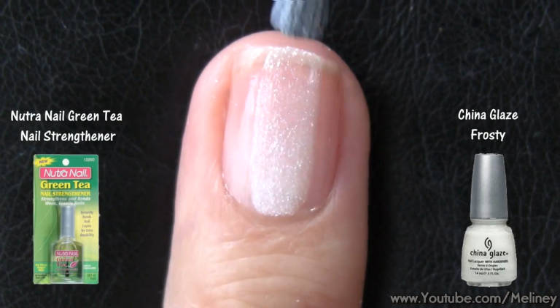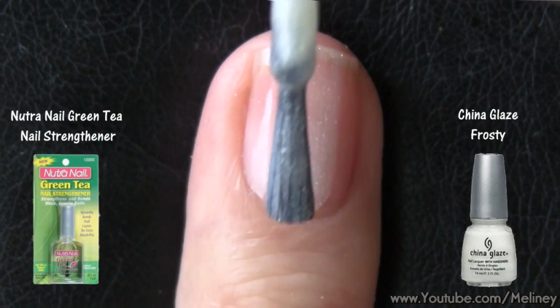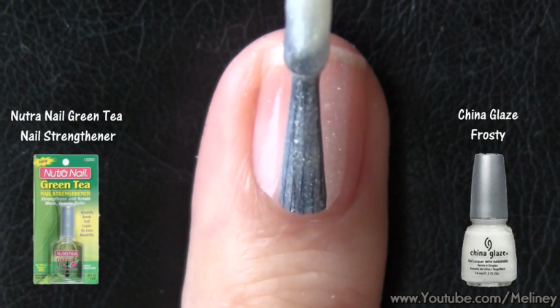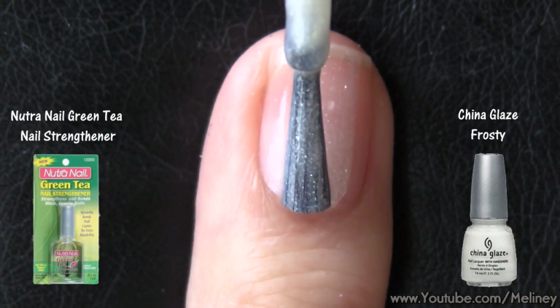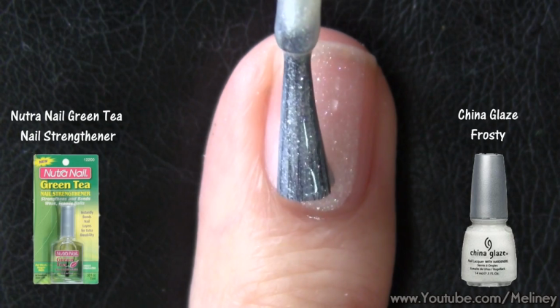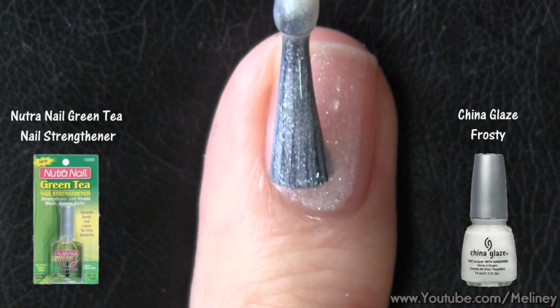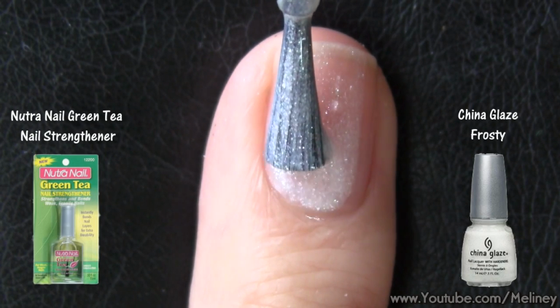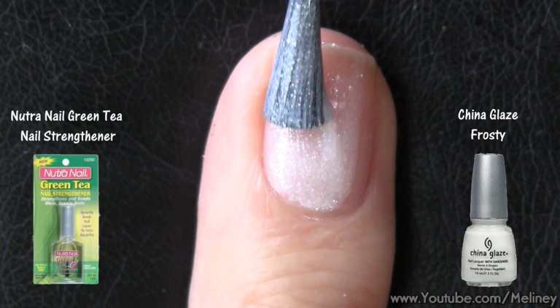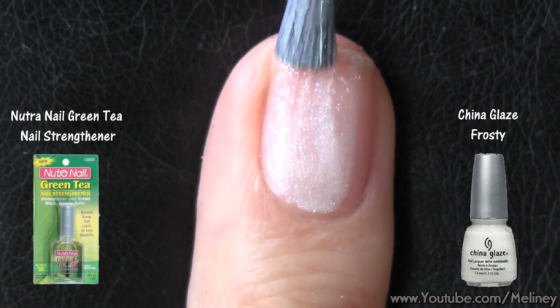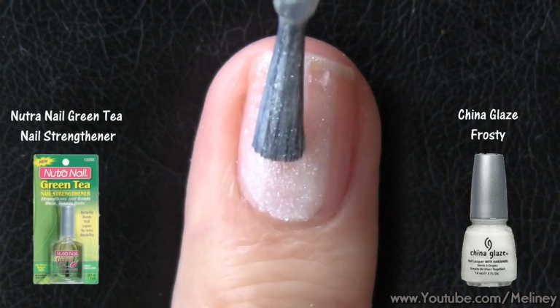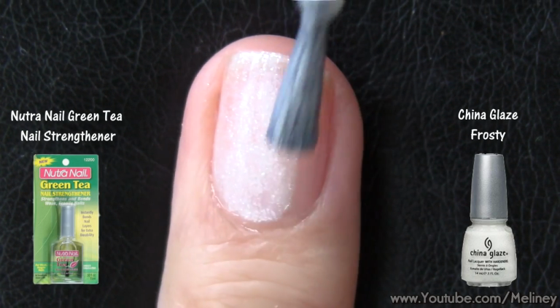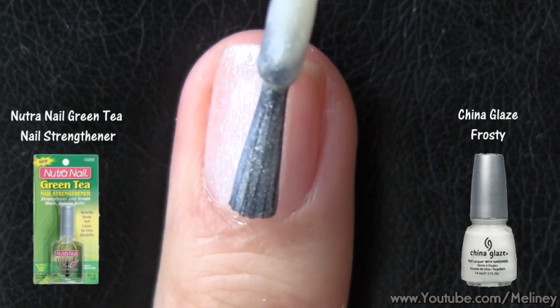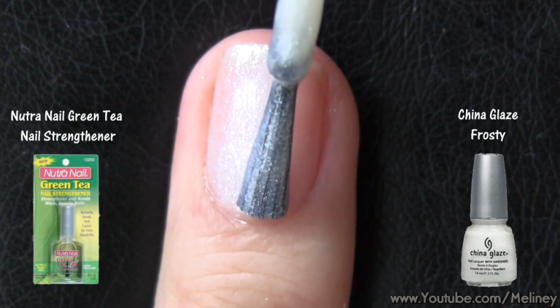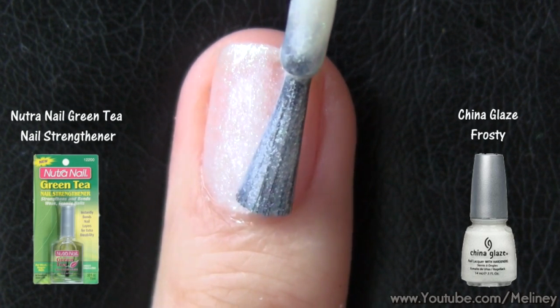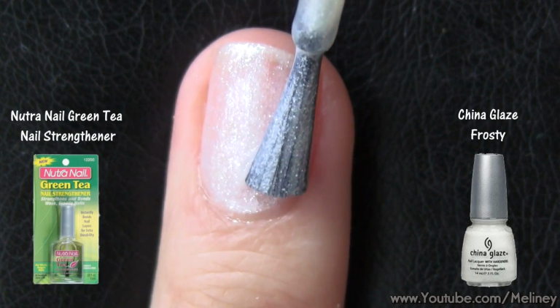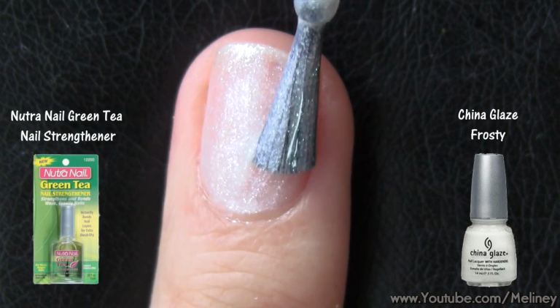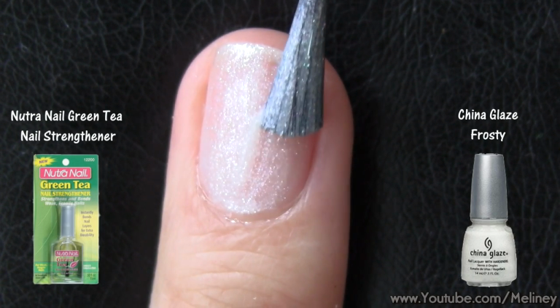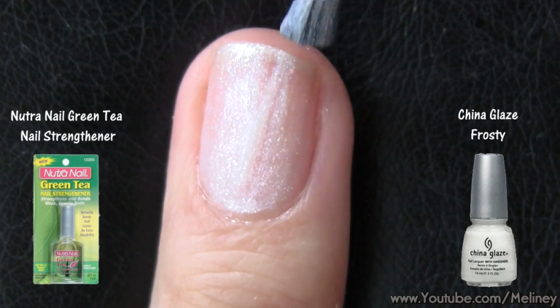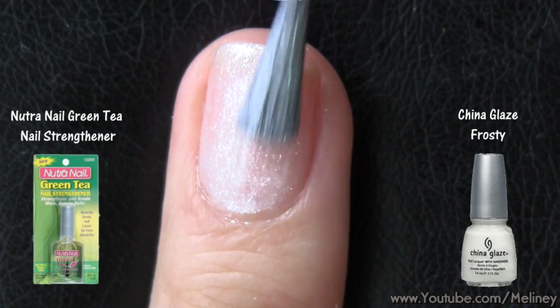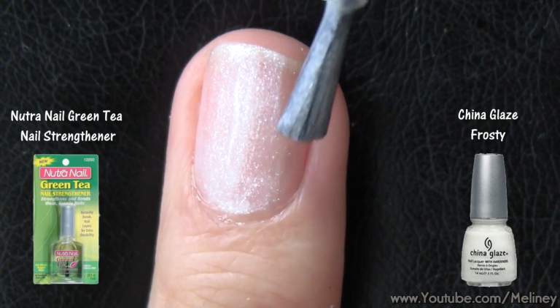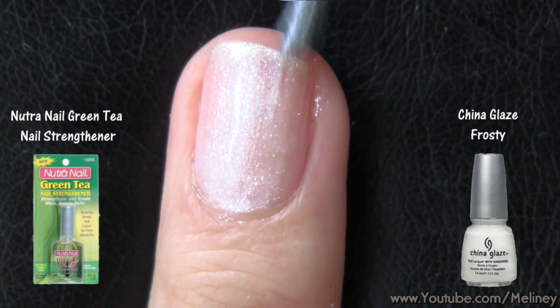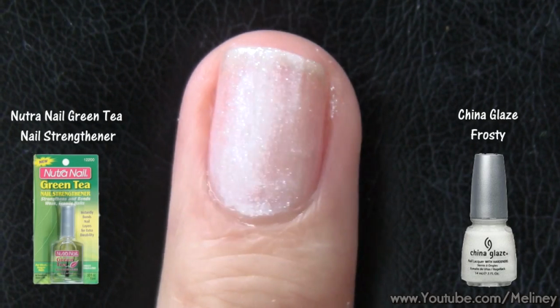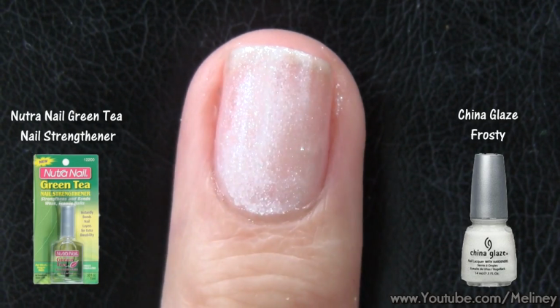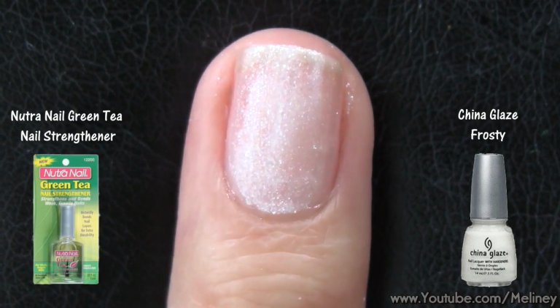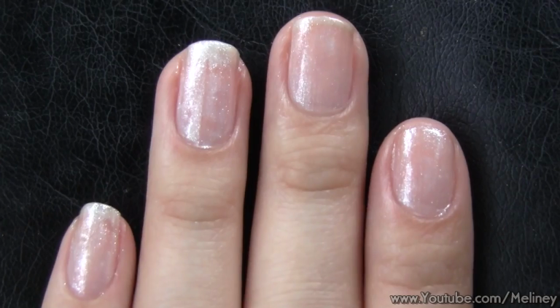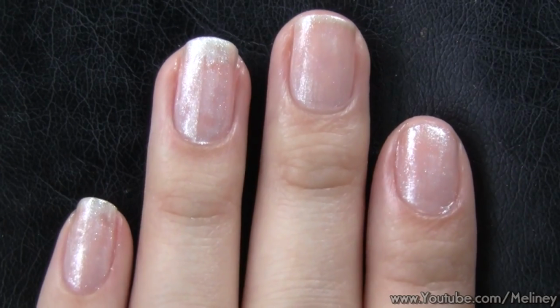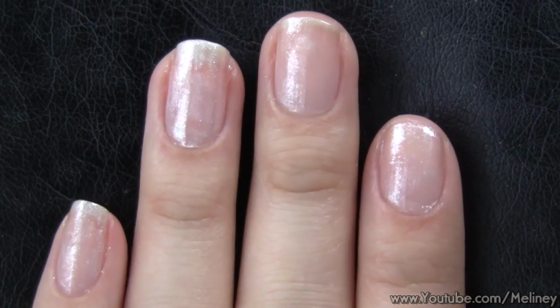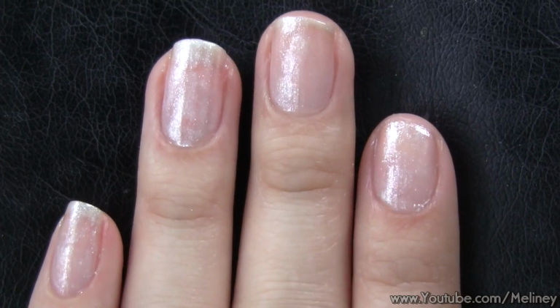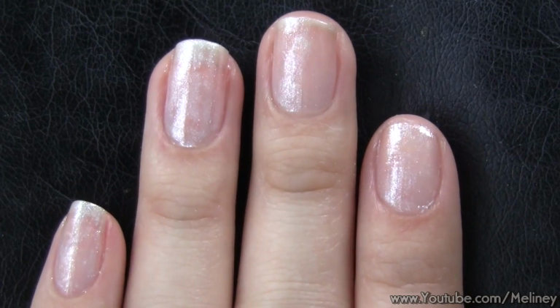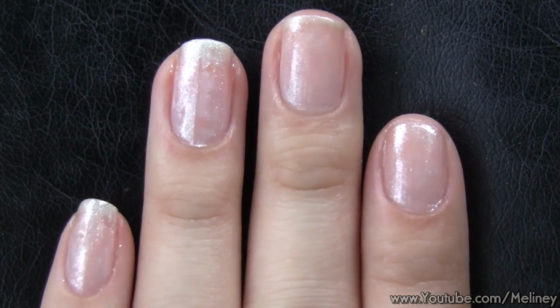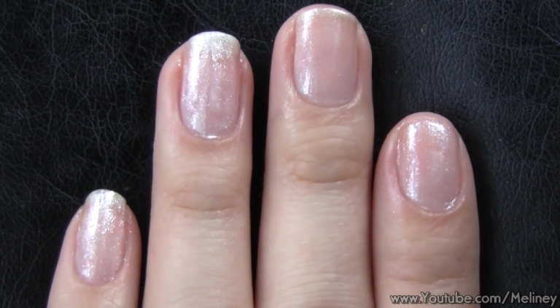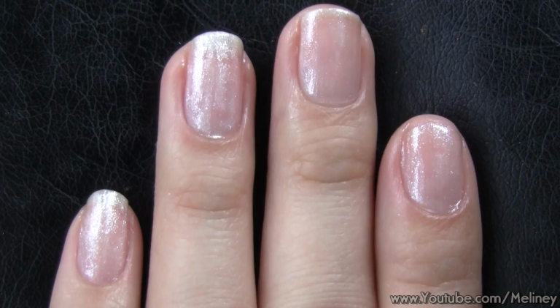As always, apply a base coat to protect your nails, then a coat of a glitter or iridescent polish. Stamping solid colors onto different textured base colors gives more dimension to the design.